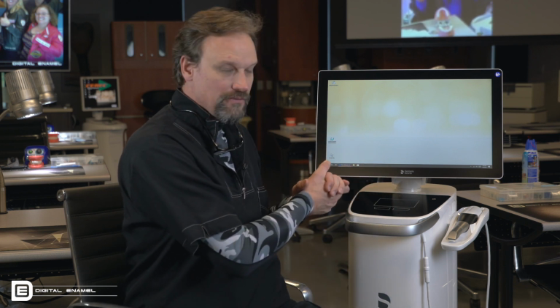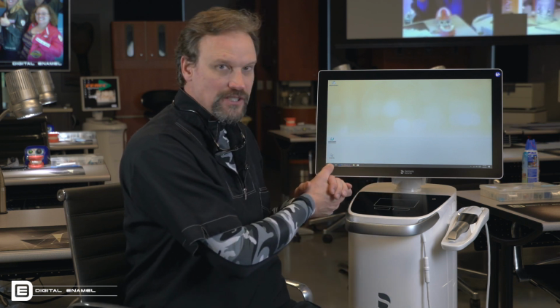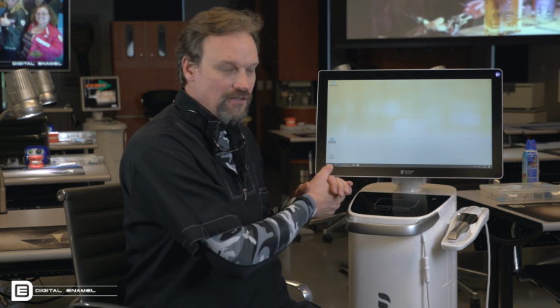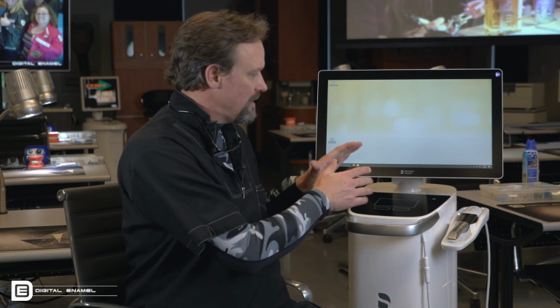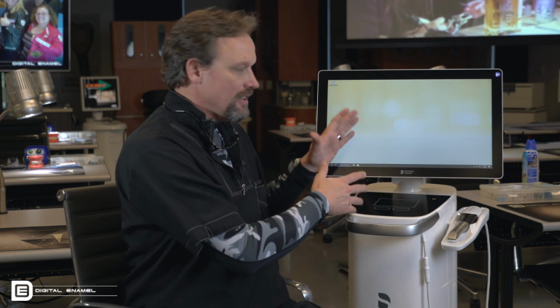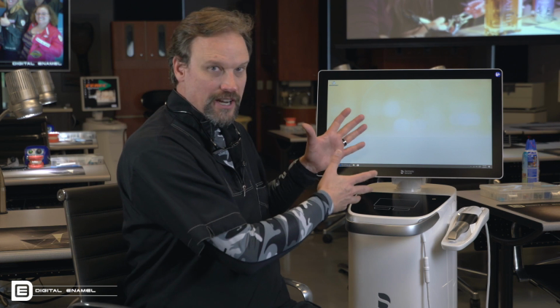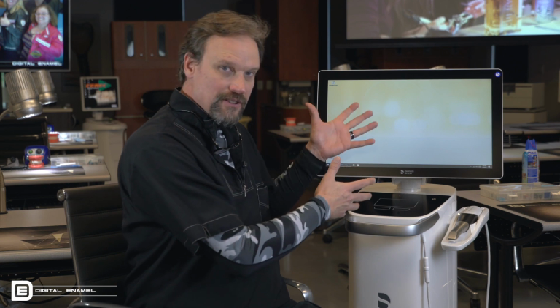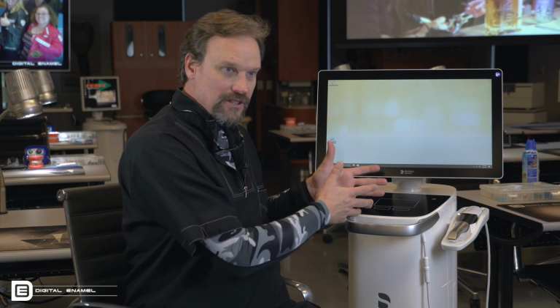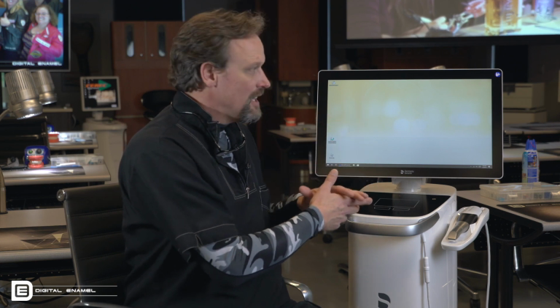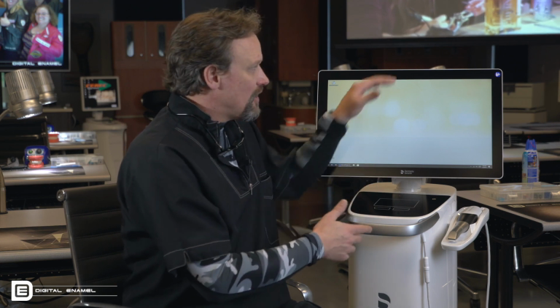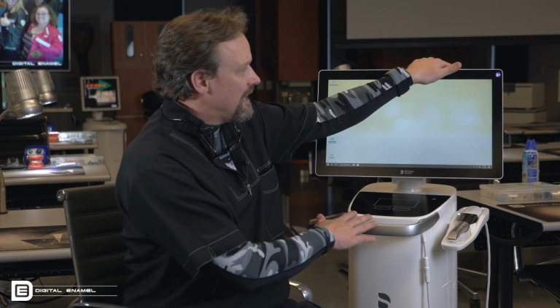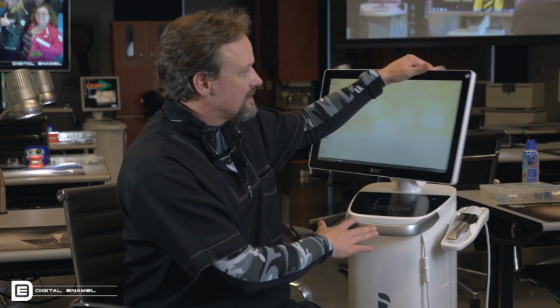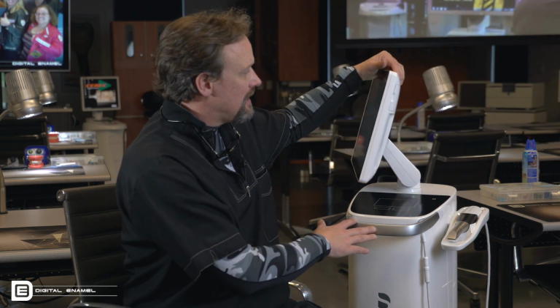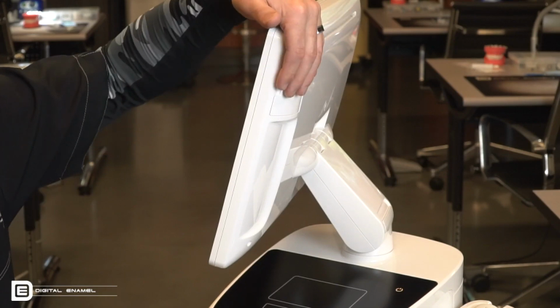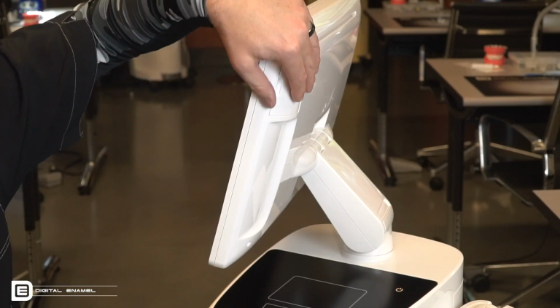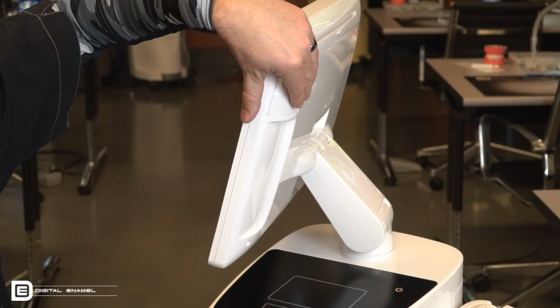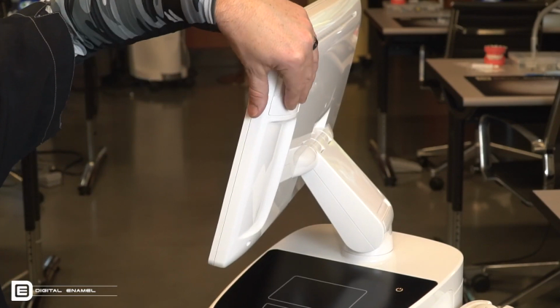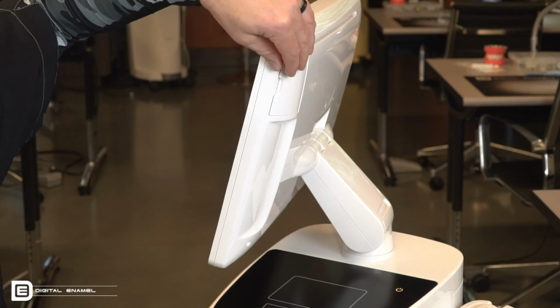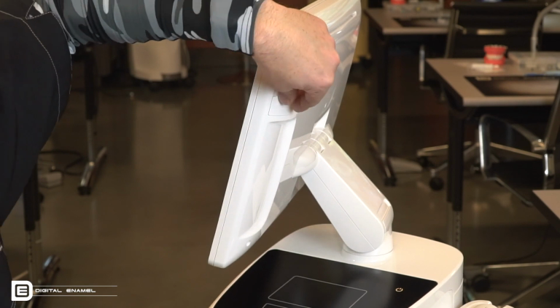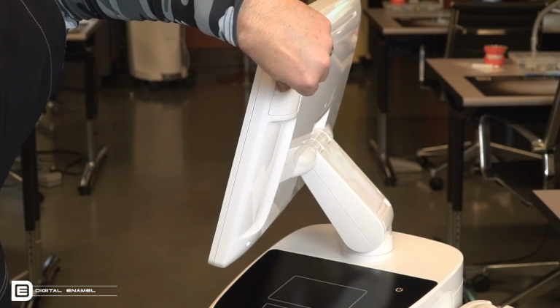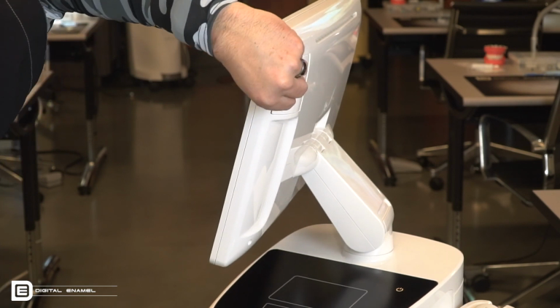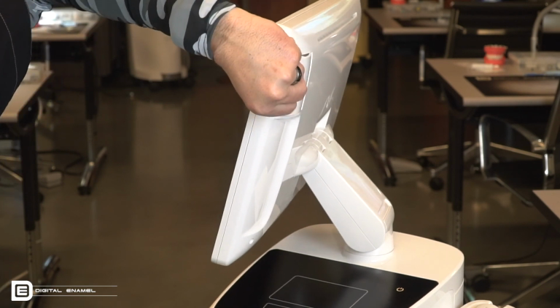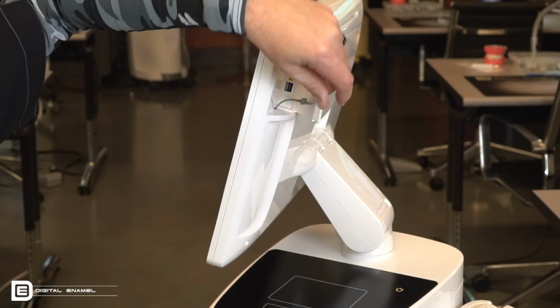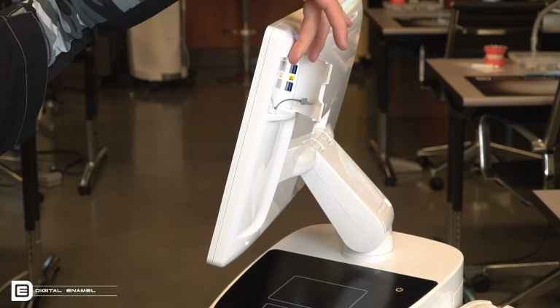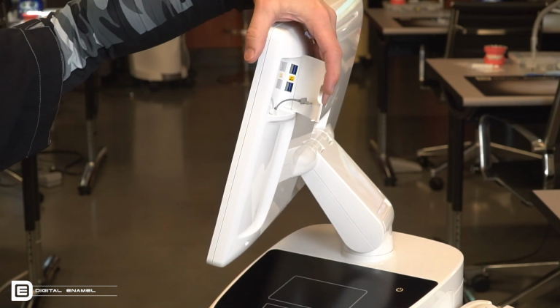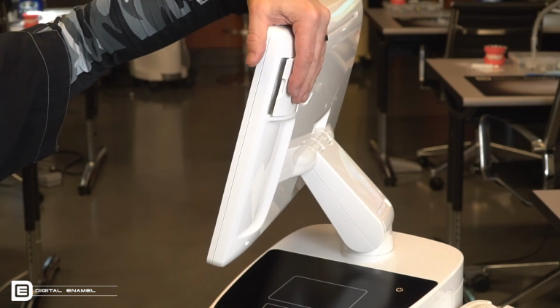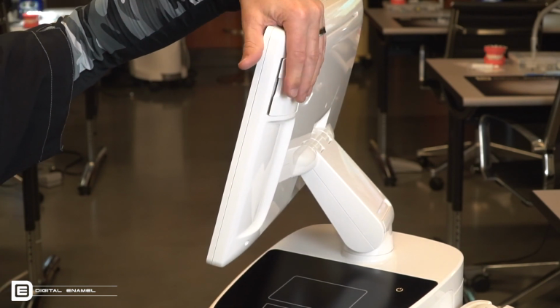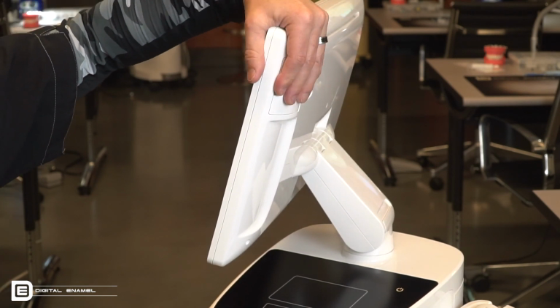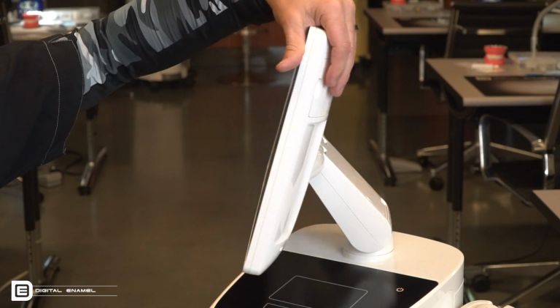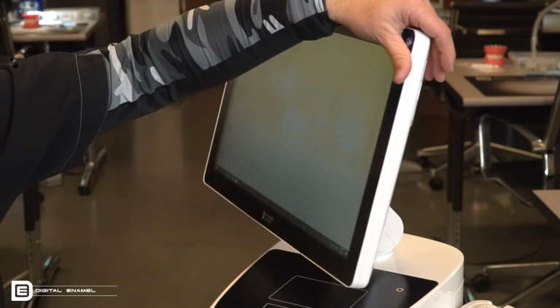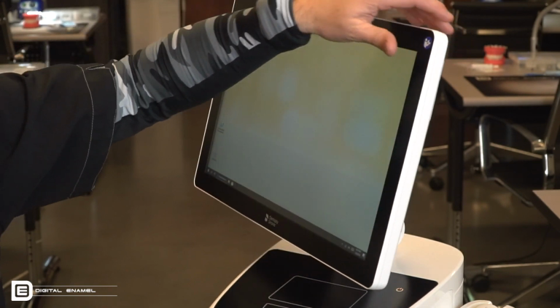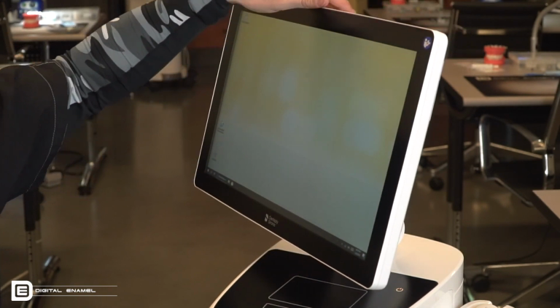You'll eventually discover one that you like. It also has two USB ports right here — so if you wanted to connect a mouse or a keyboard, you certainly can.